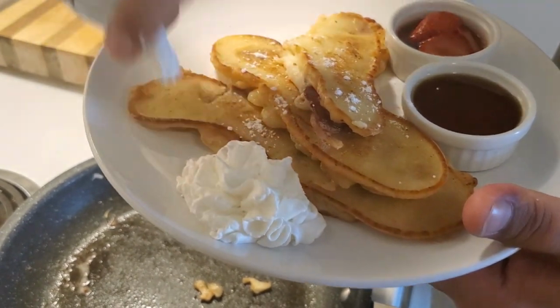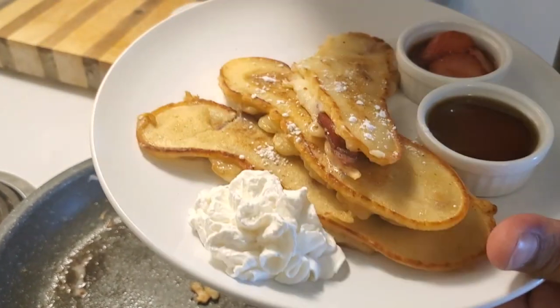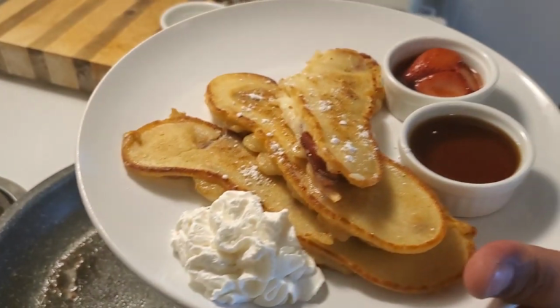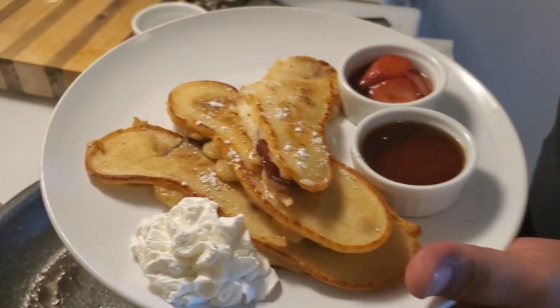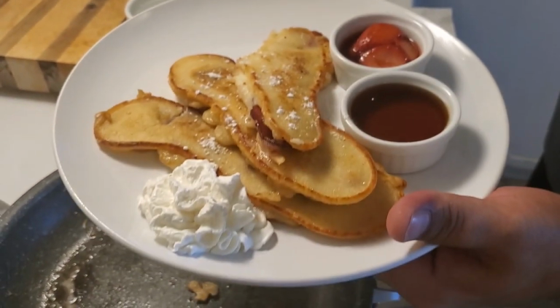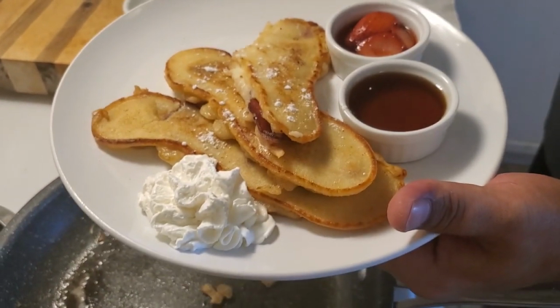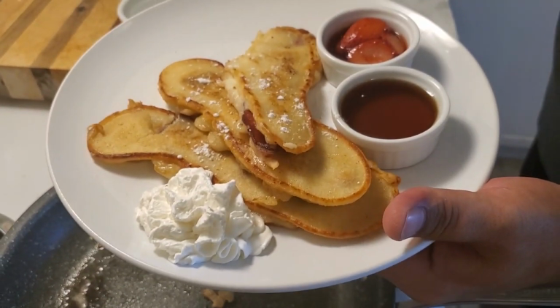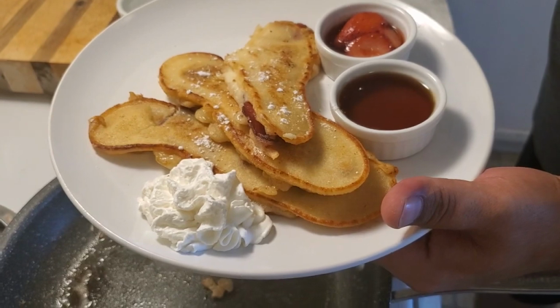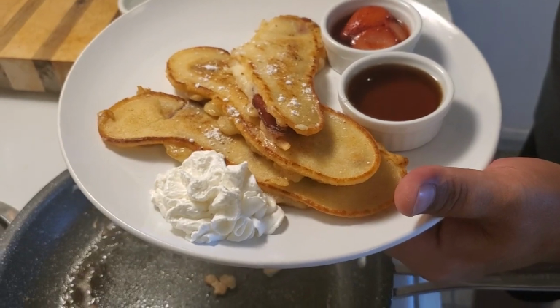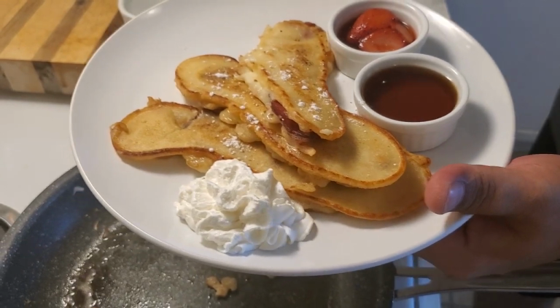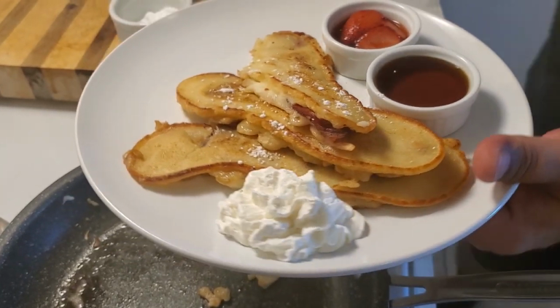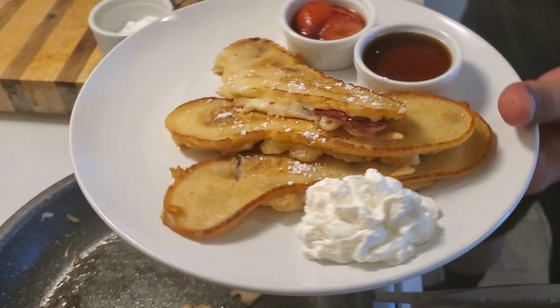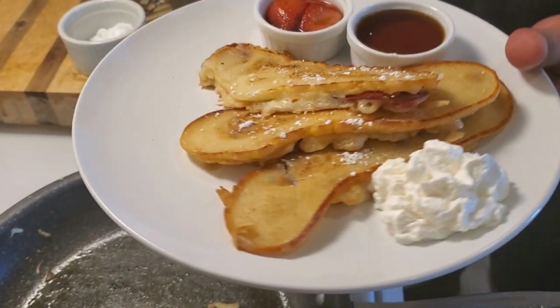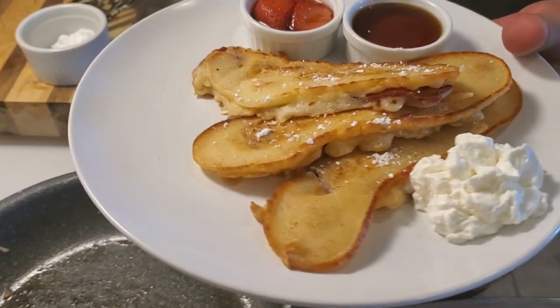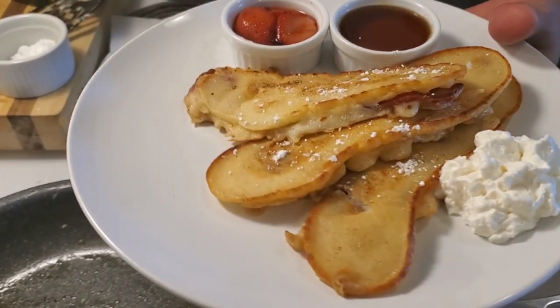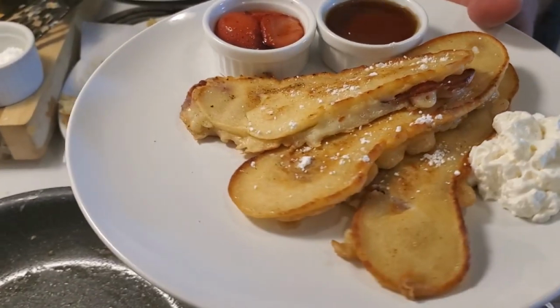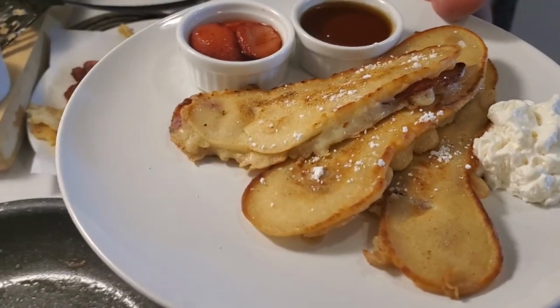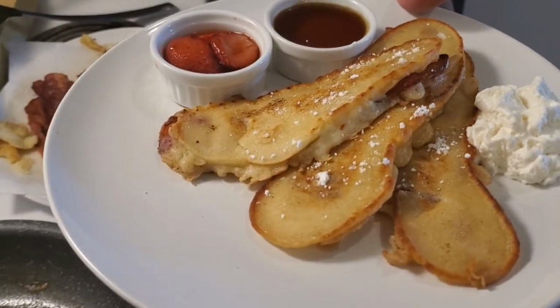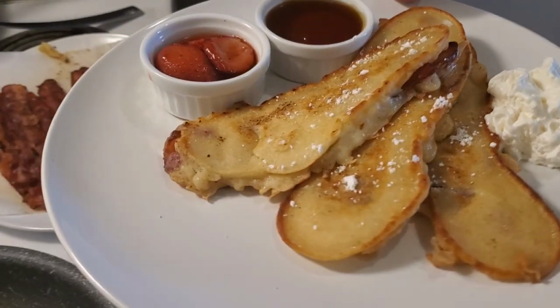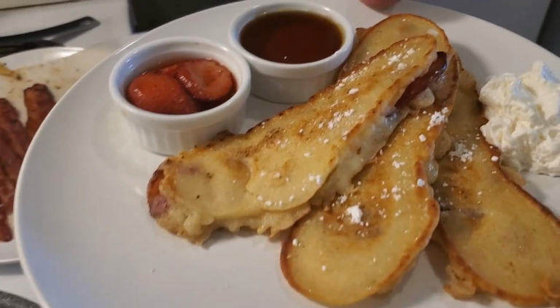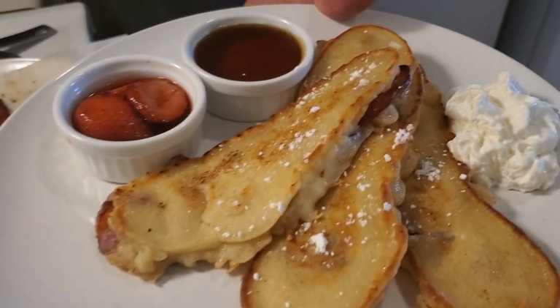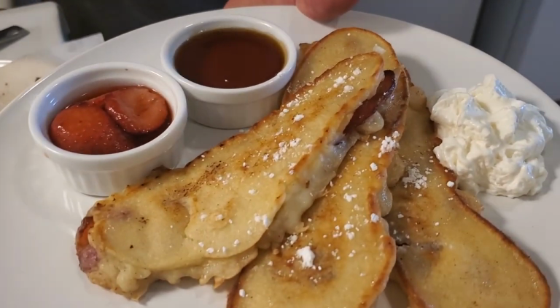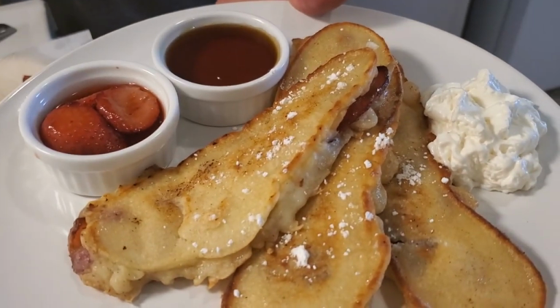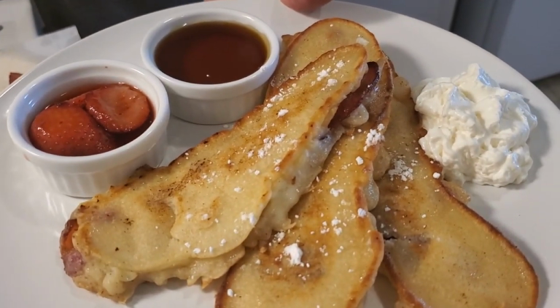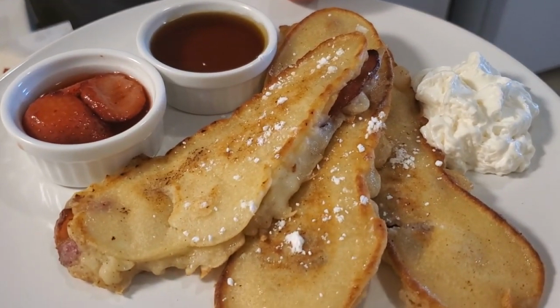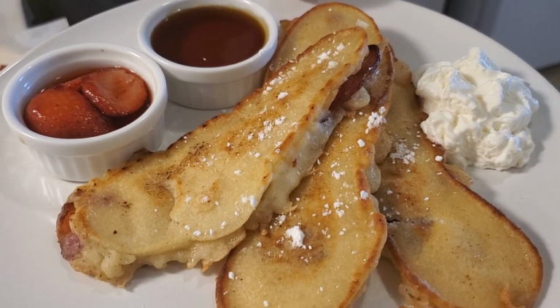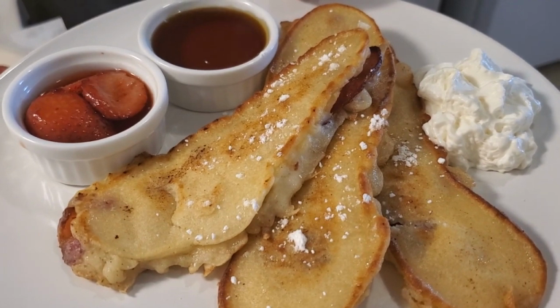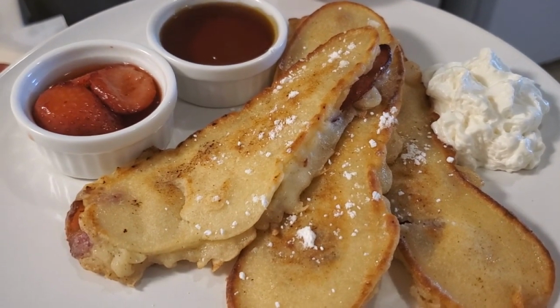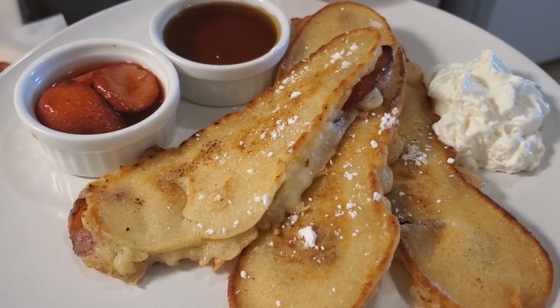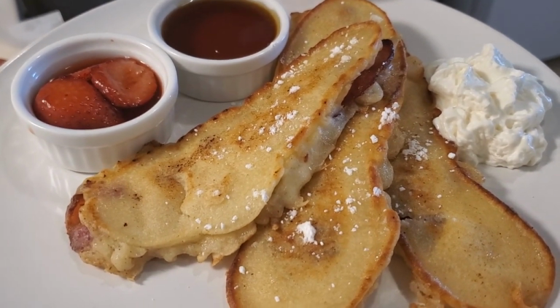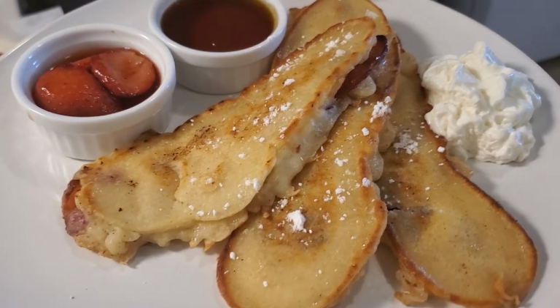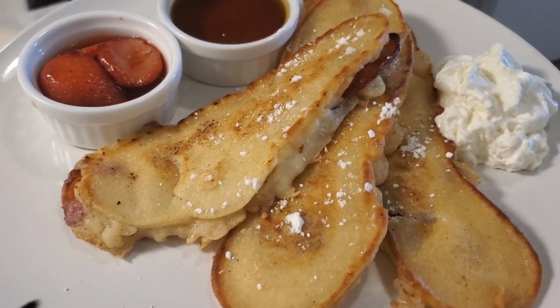And there you have it — bacon dippers. Hope you enjoy. Bye!